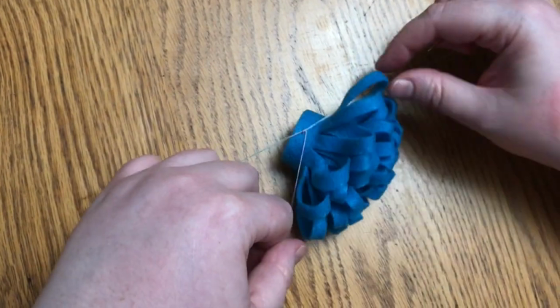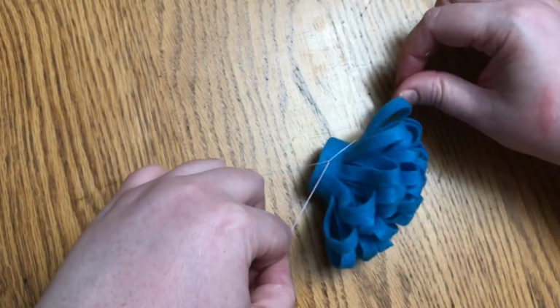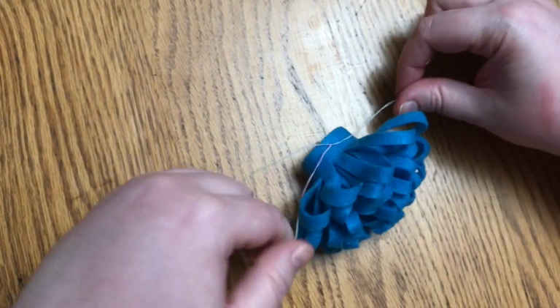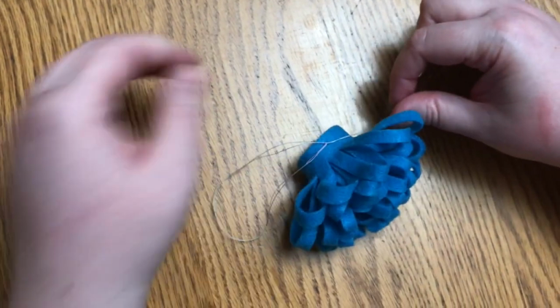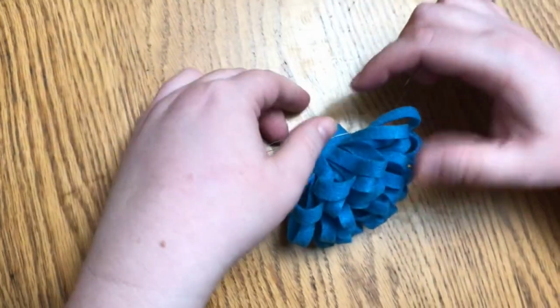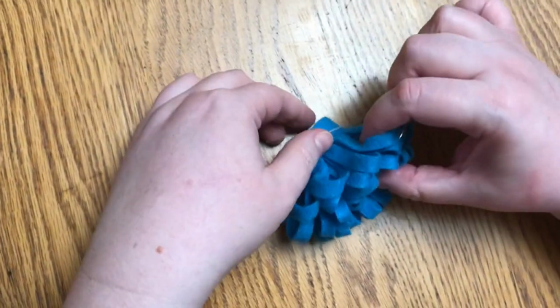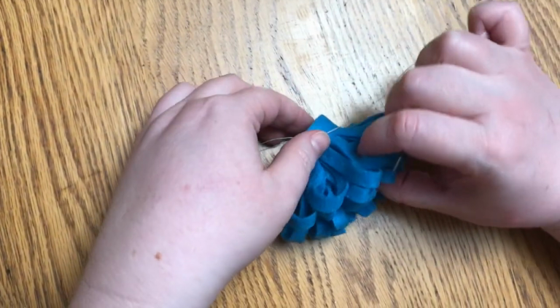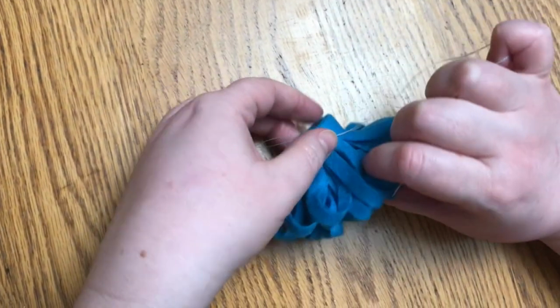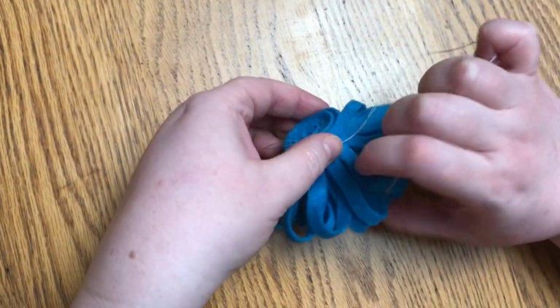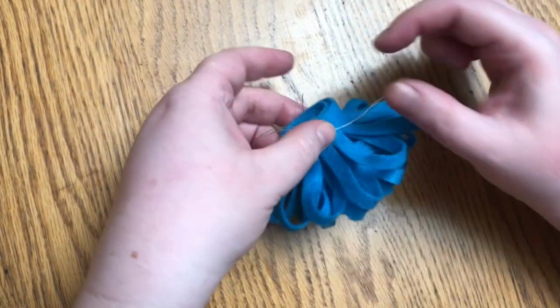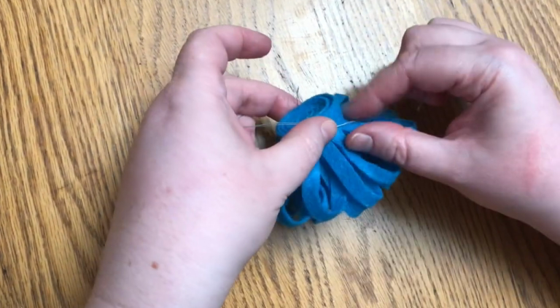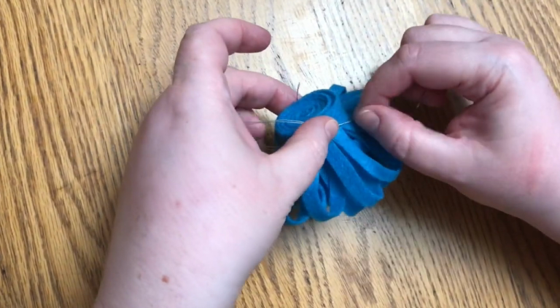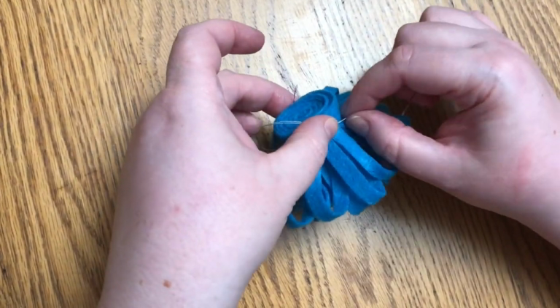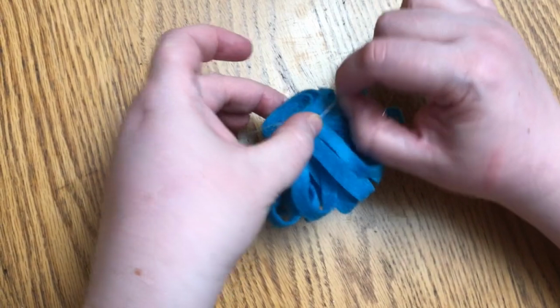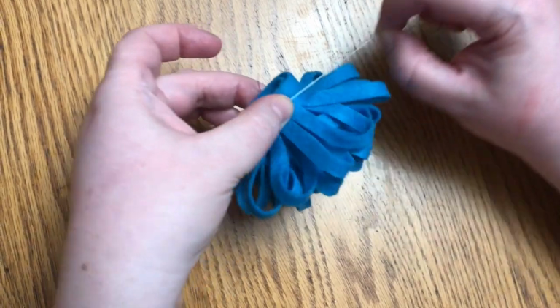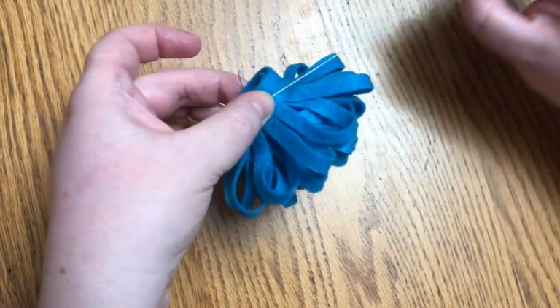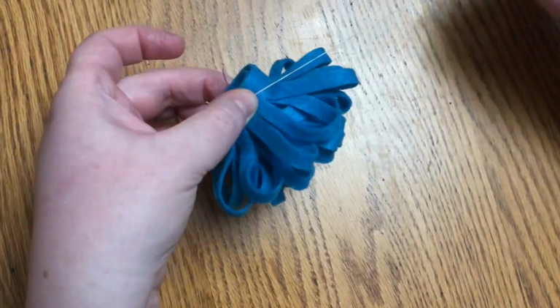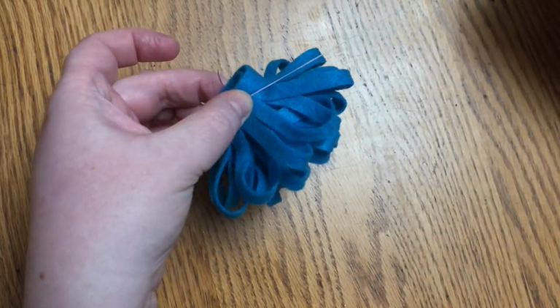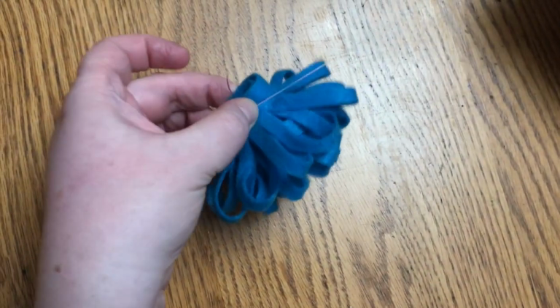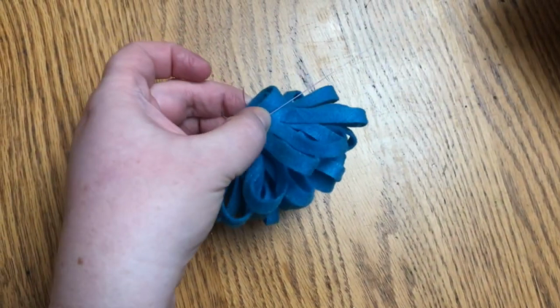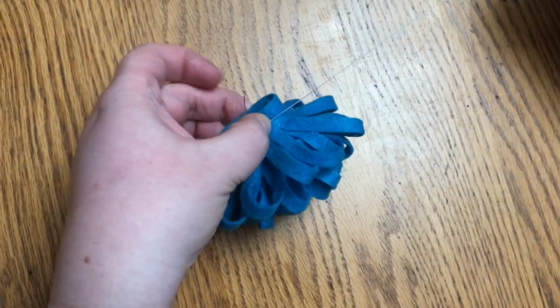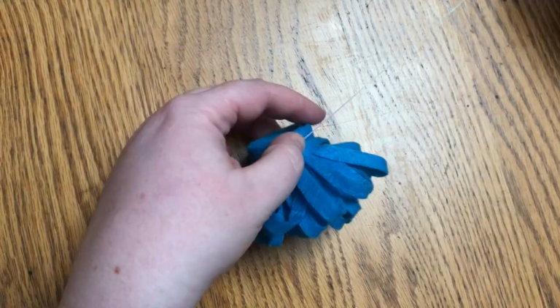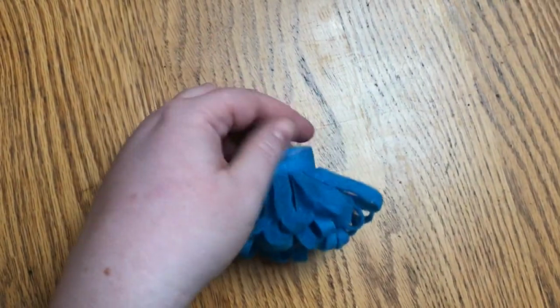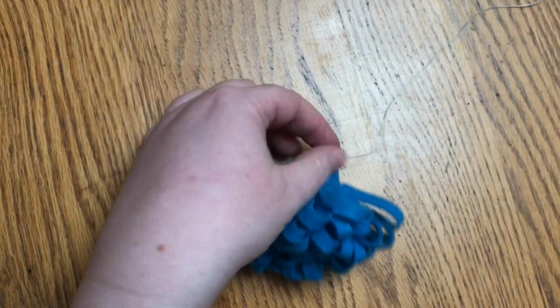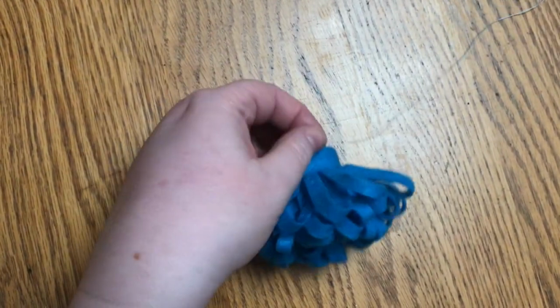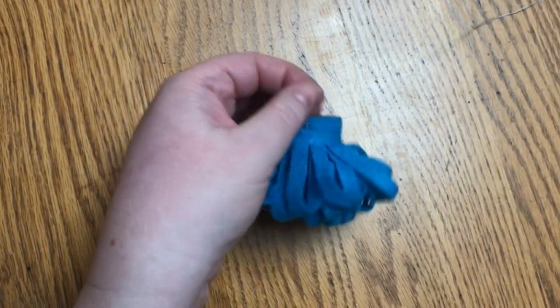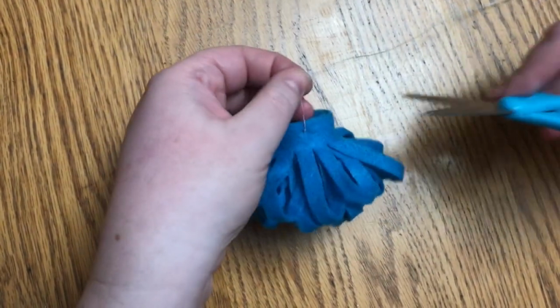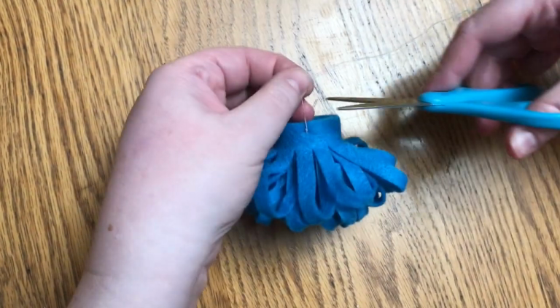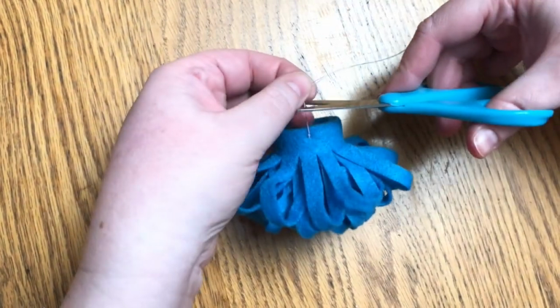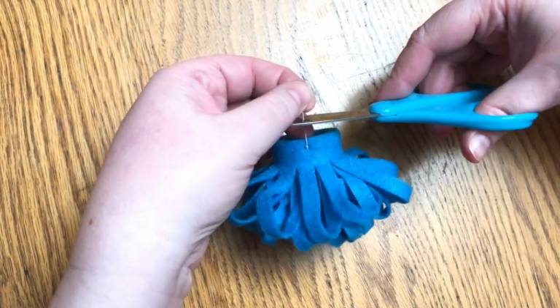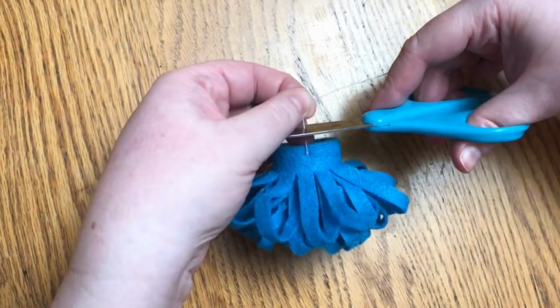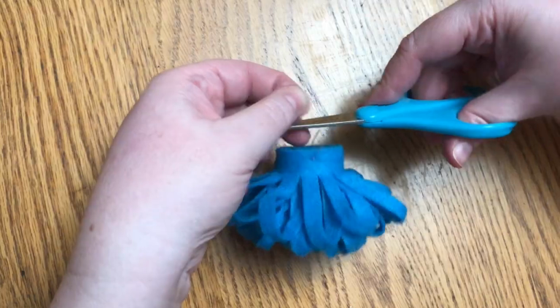You can put another stitch going the other direction if you want to, but you really don't need to — one stitch is enough. Pull it tight and go ahead and cut off your extra string.